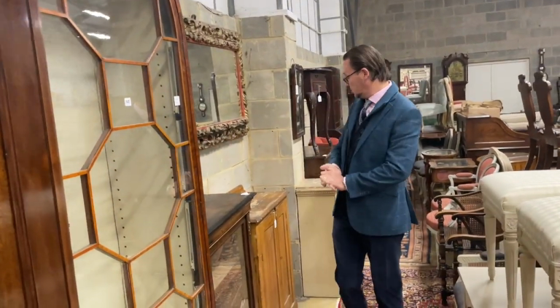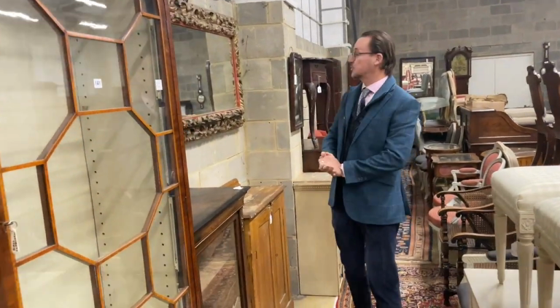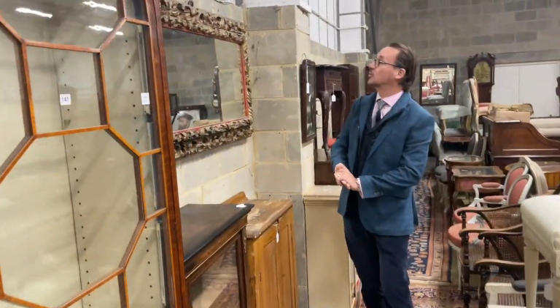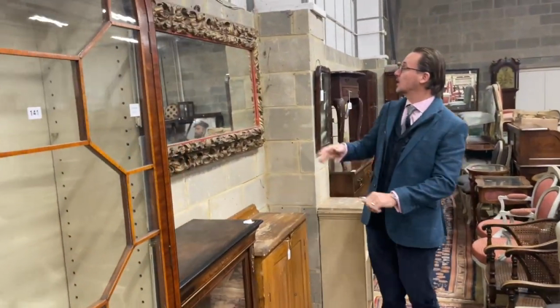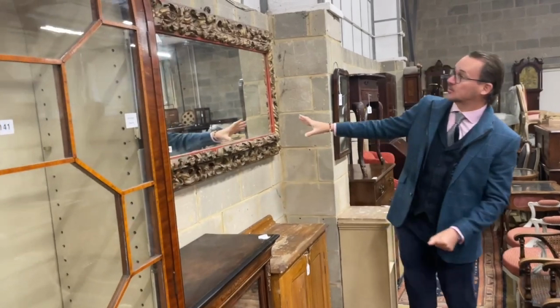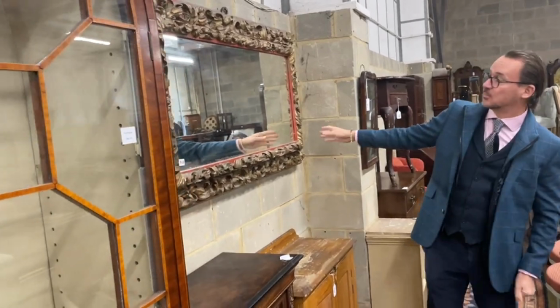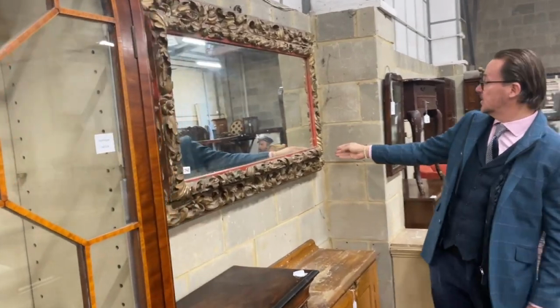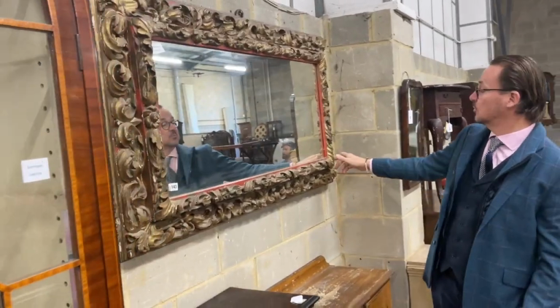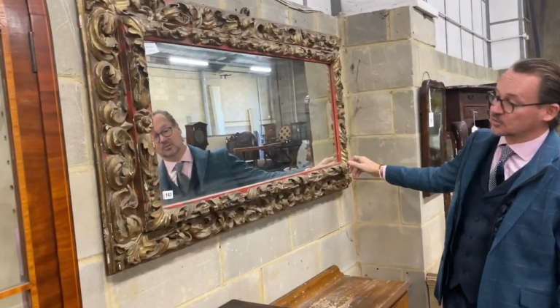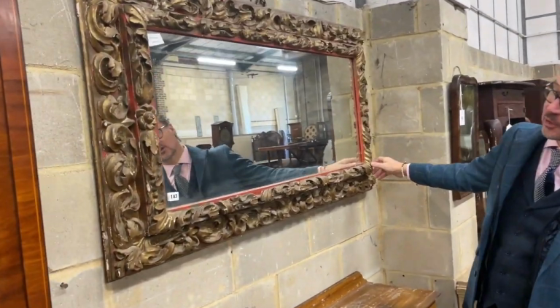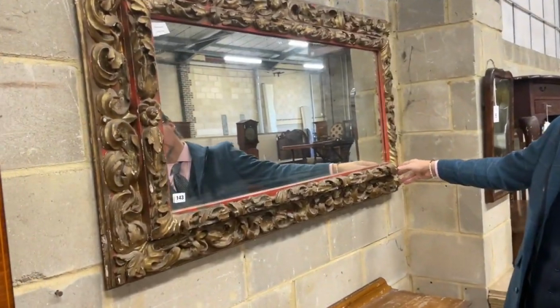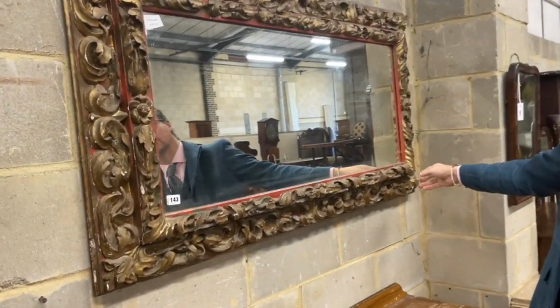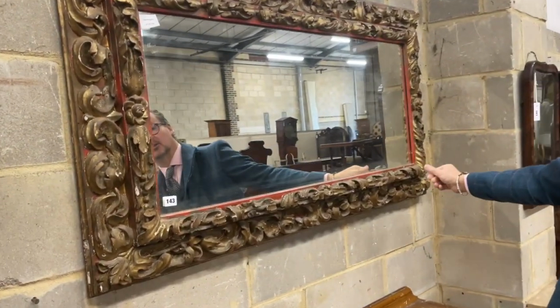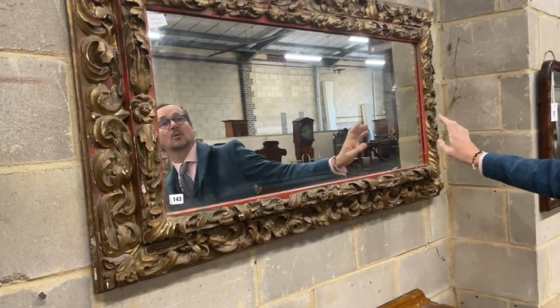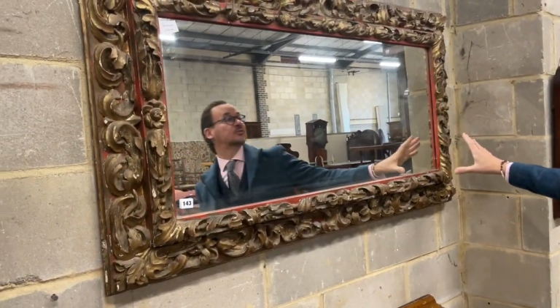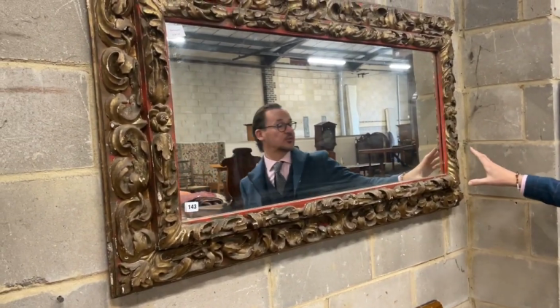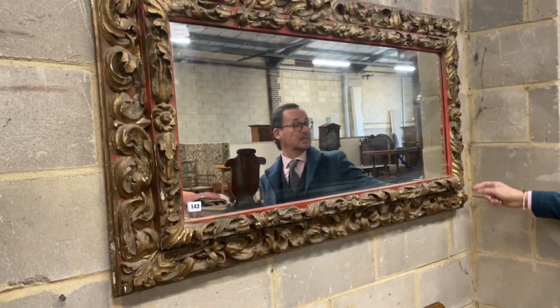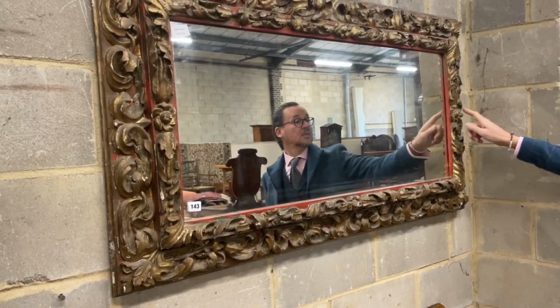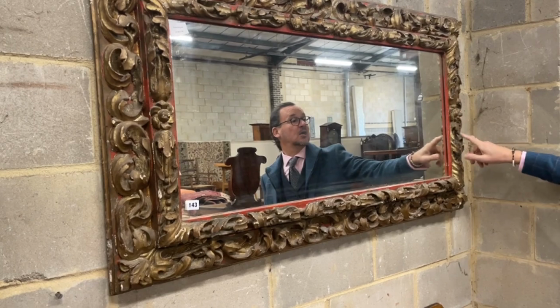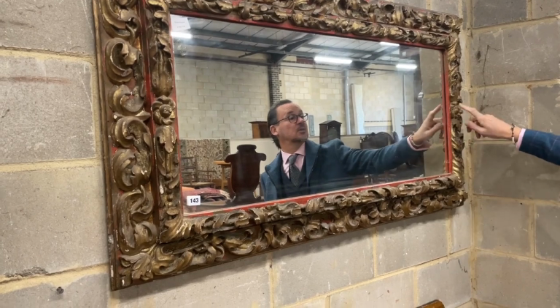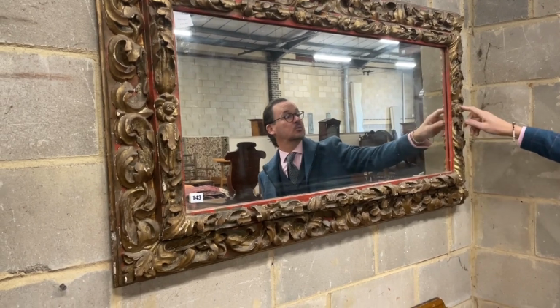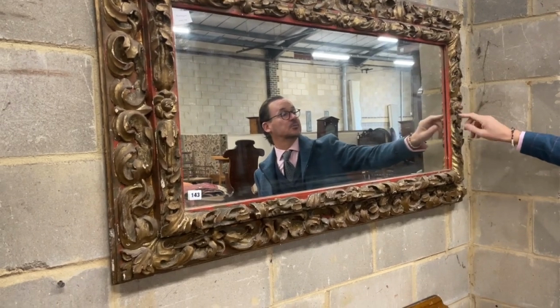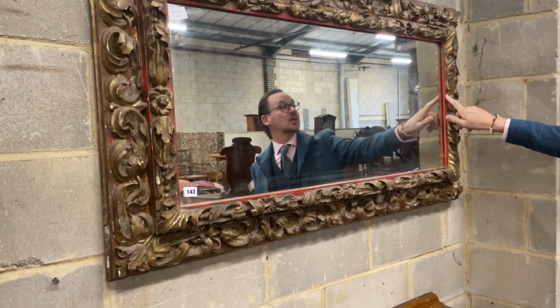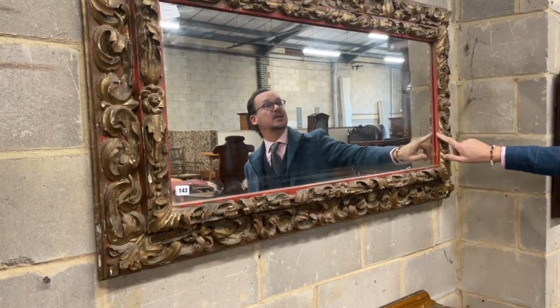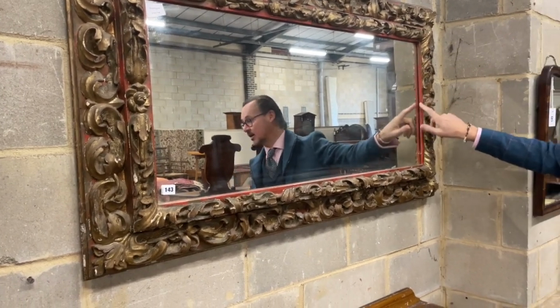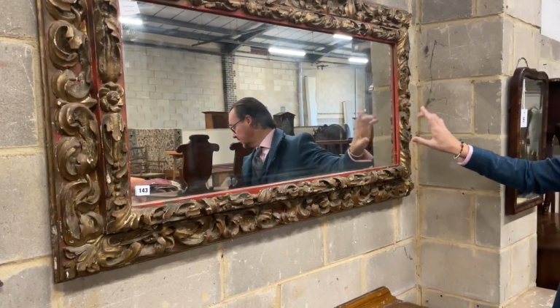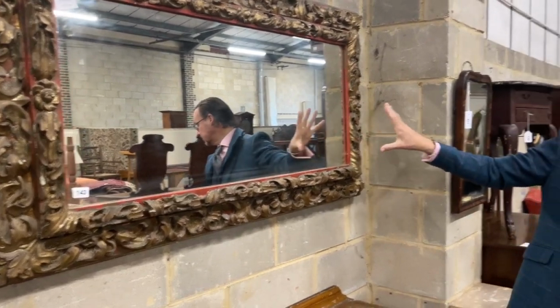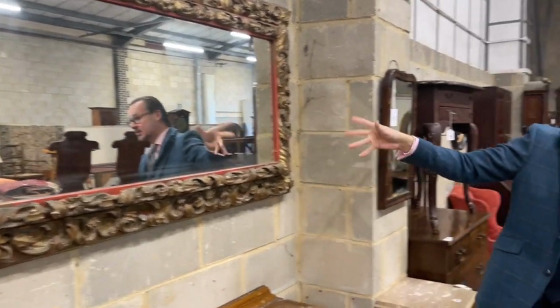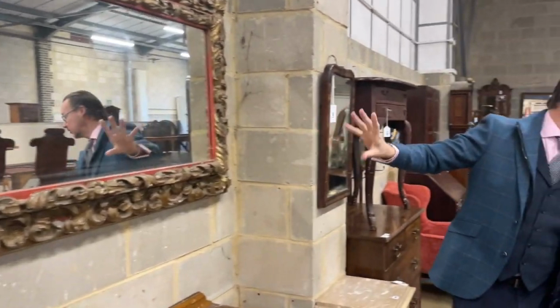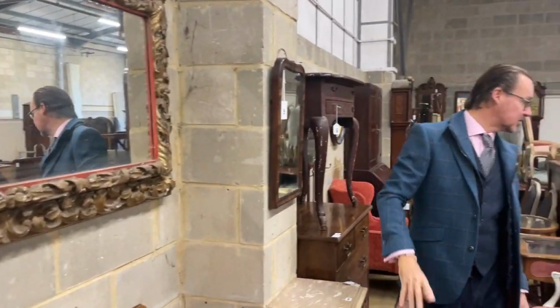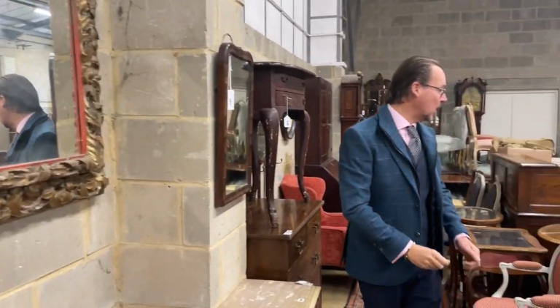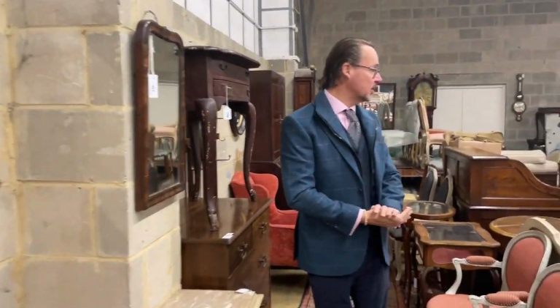That was 141. Another looking mirror here — this one more of a sort of Florentine look, lot 143. Carved, woodwormed as well, painted red underneath. Got a nice bit of age and wear to it.